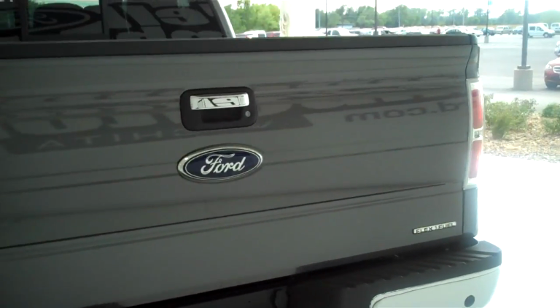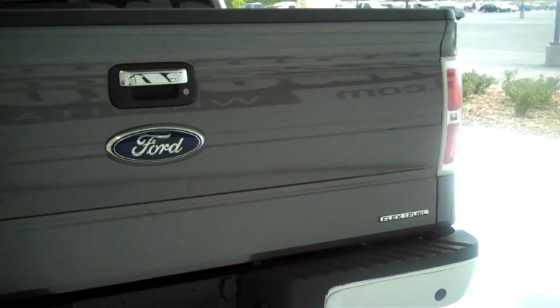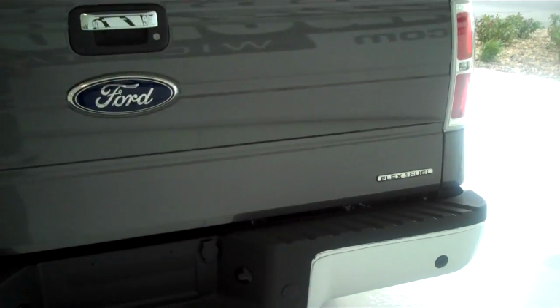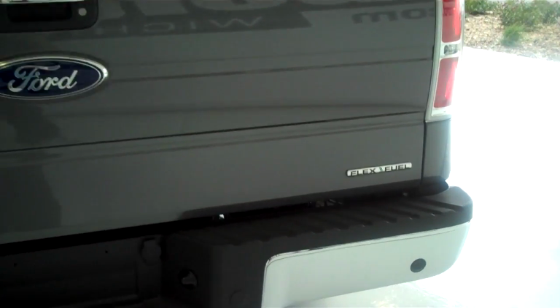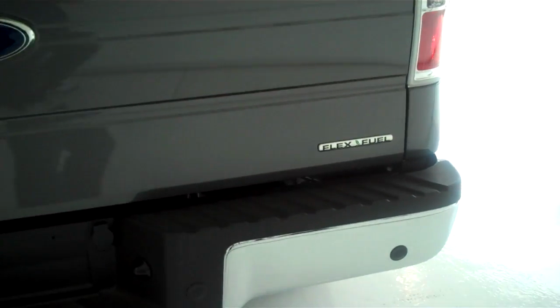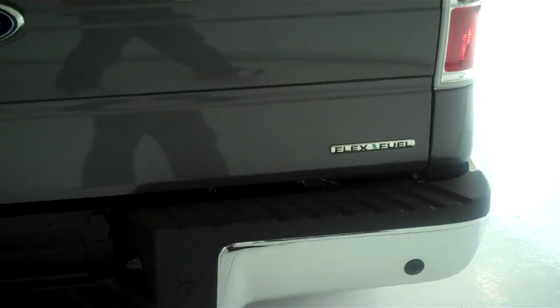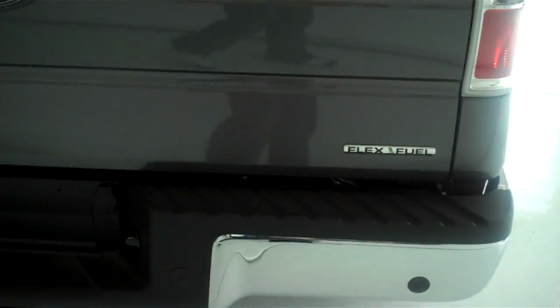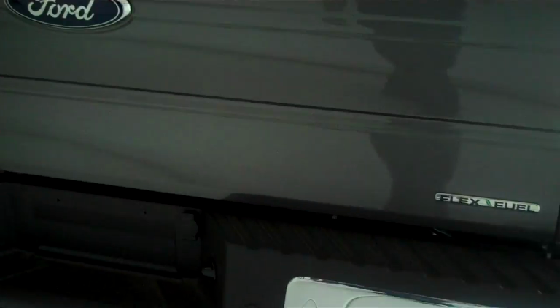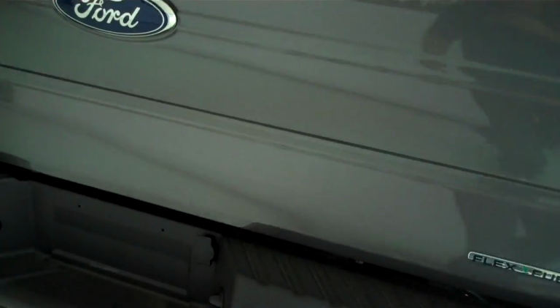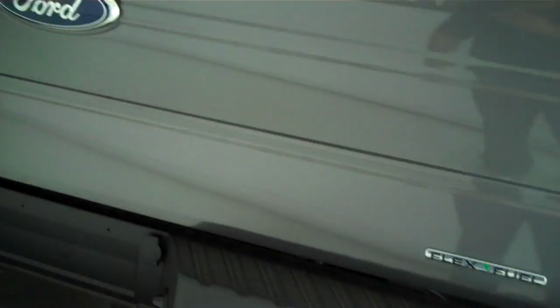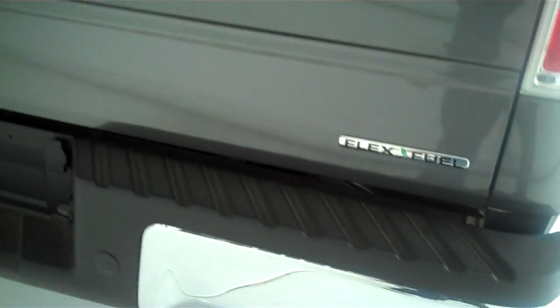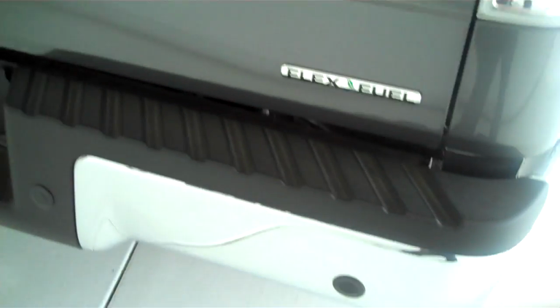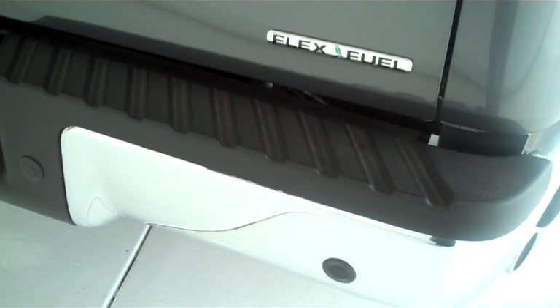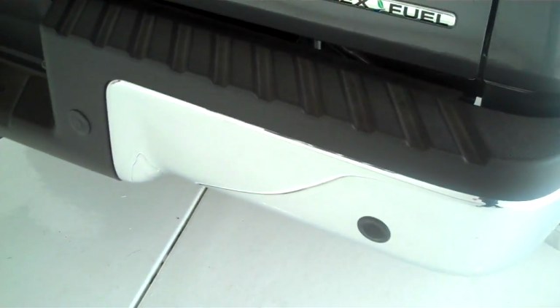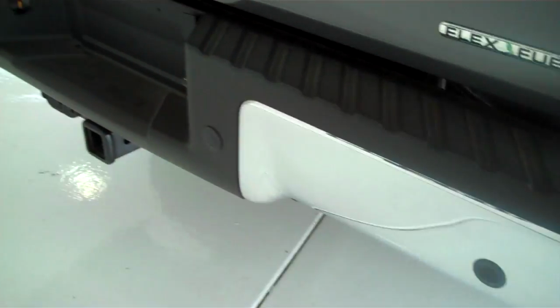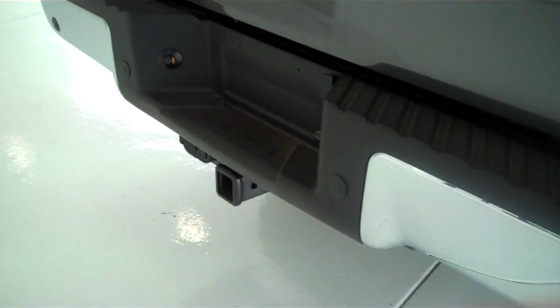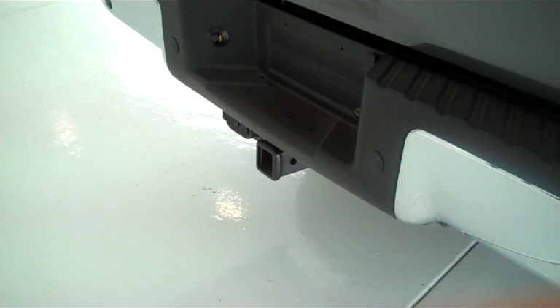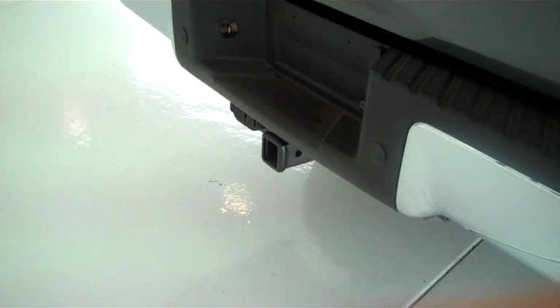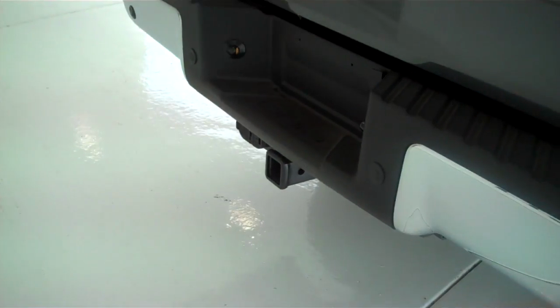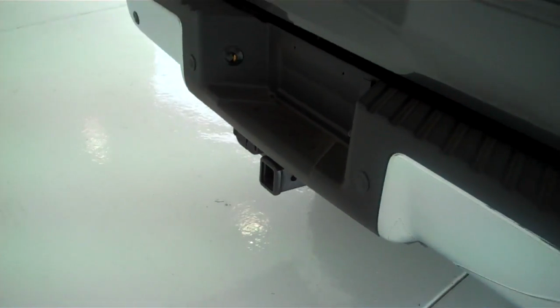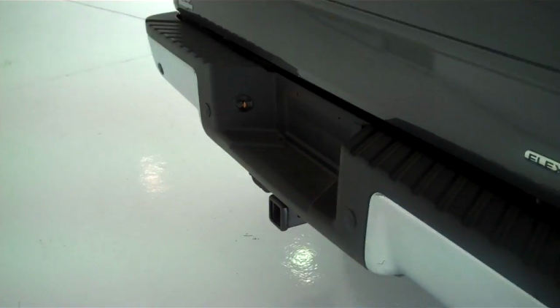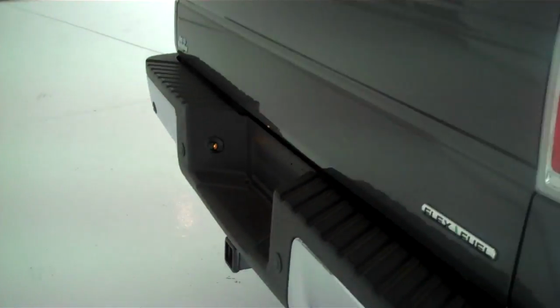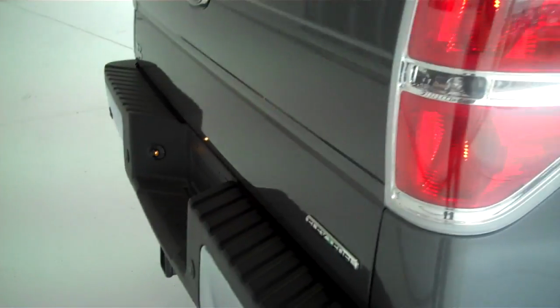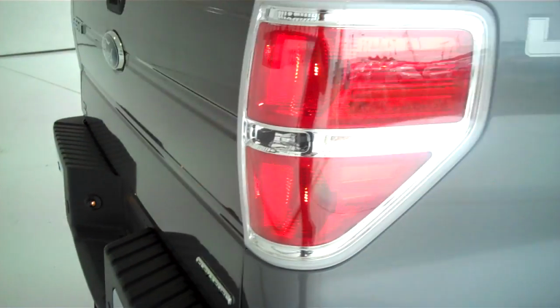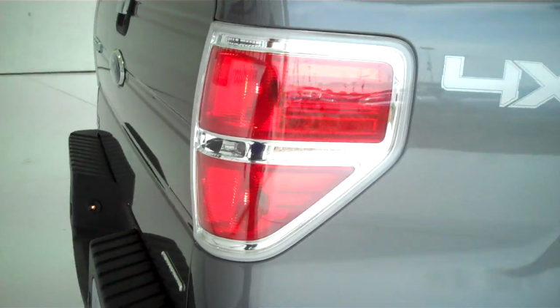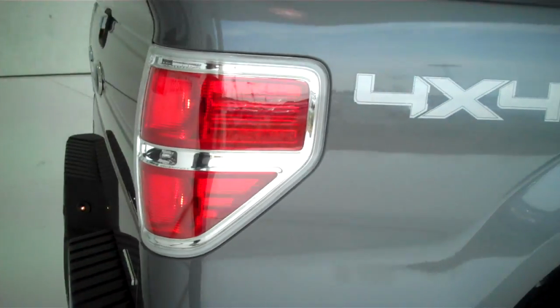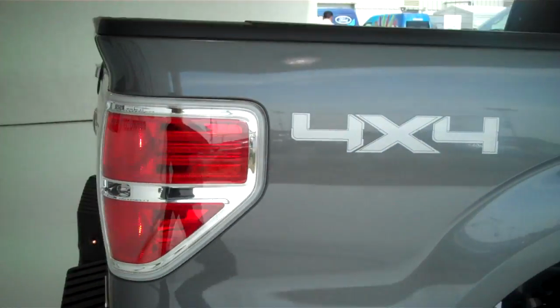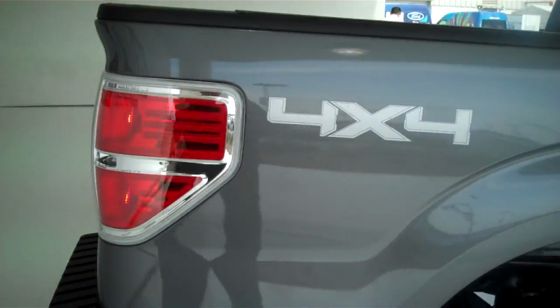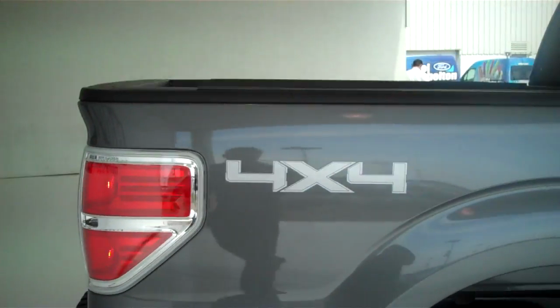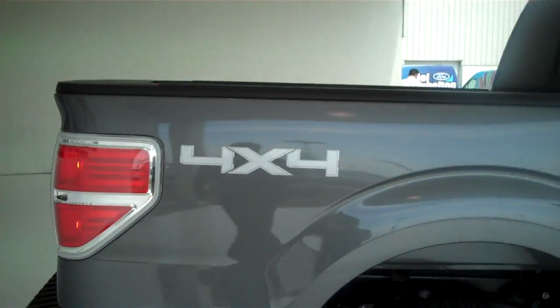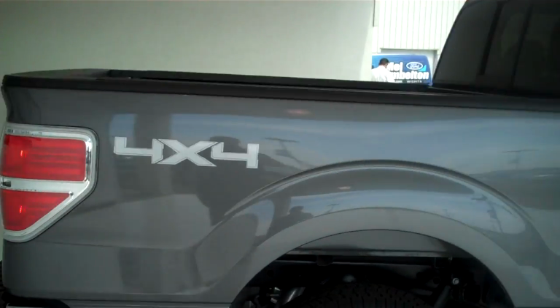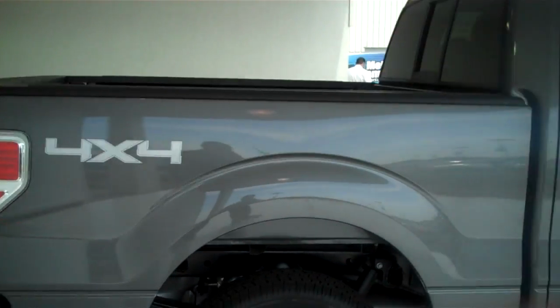This is a flex-fuel vehicle. It does have the backup sensors. Class III tow hitch with trailer light hookups. This is a six-seater vehicle.